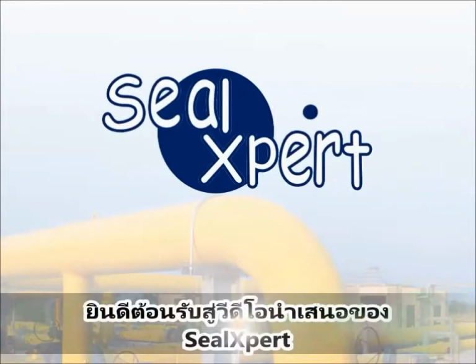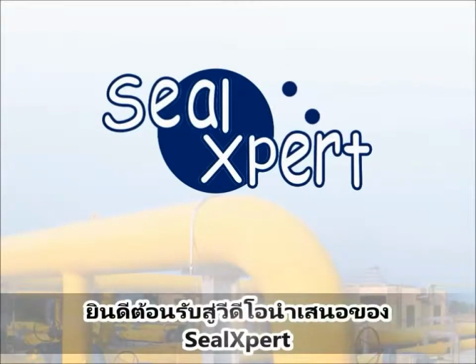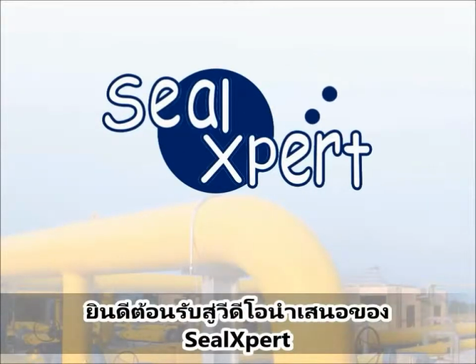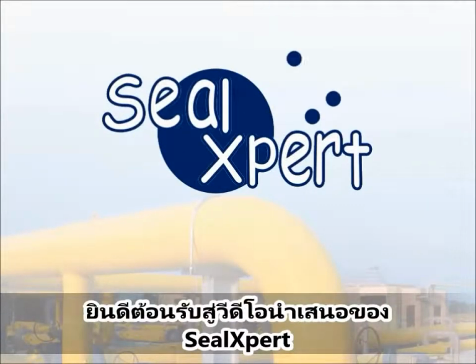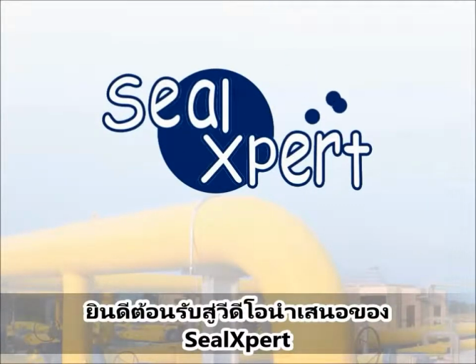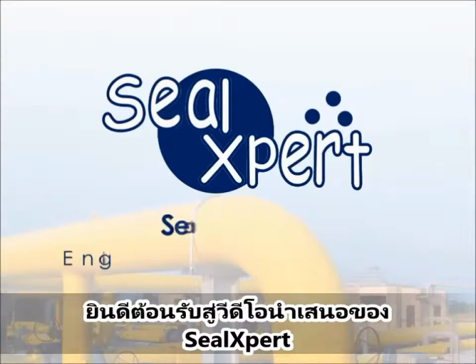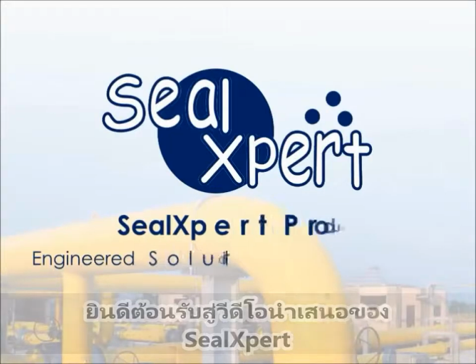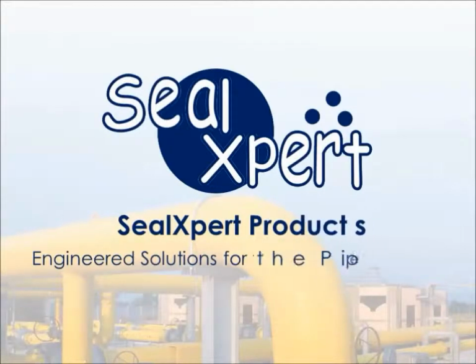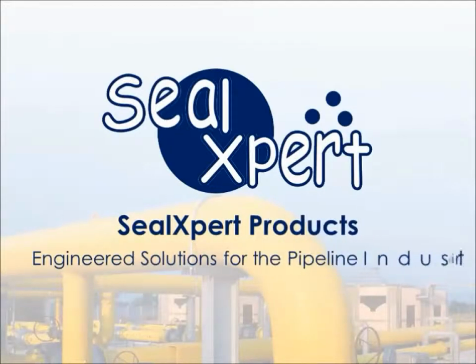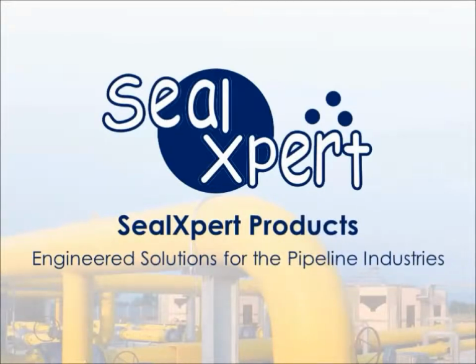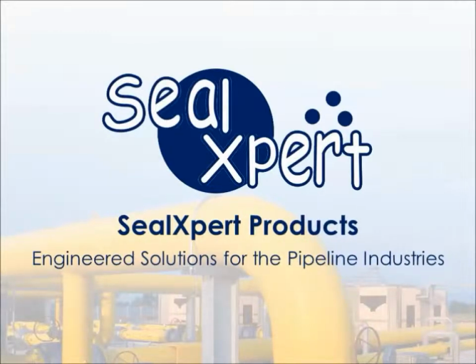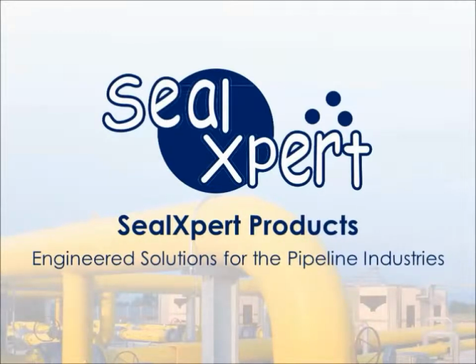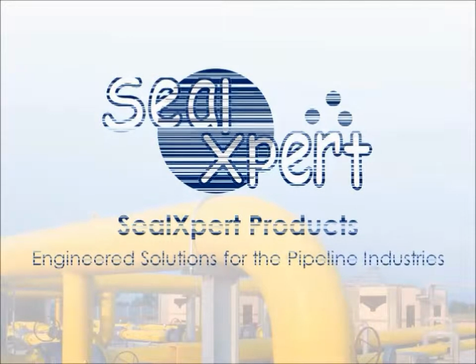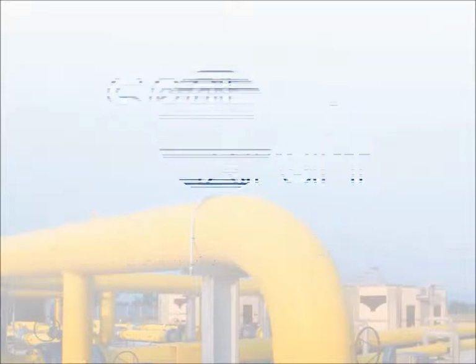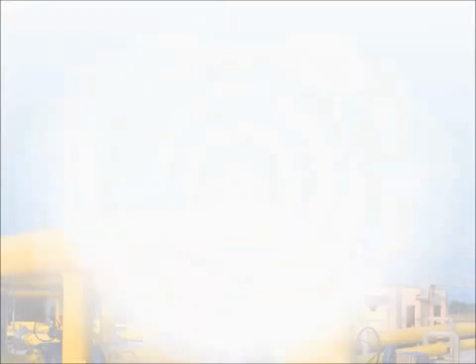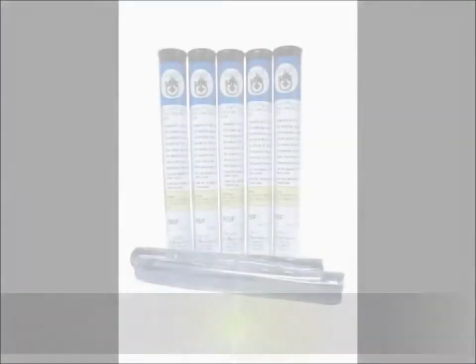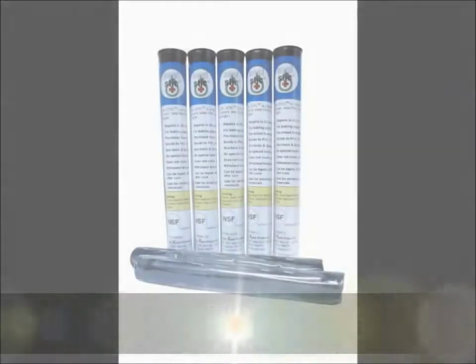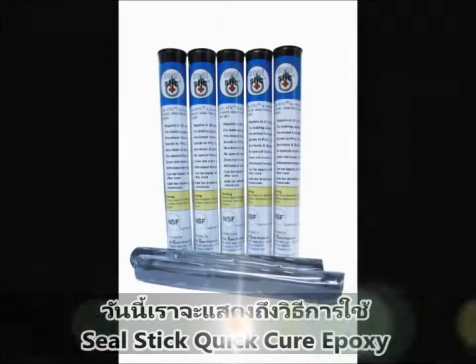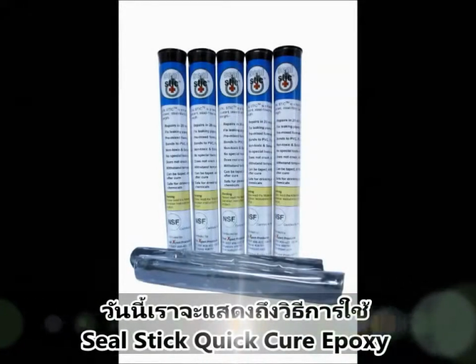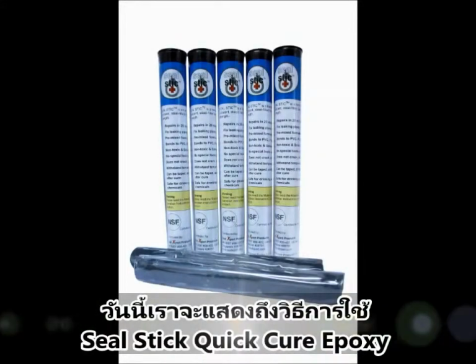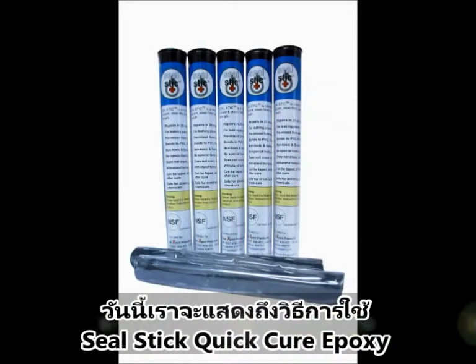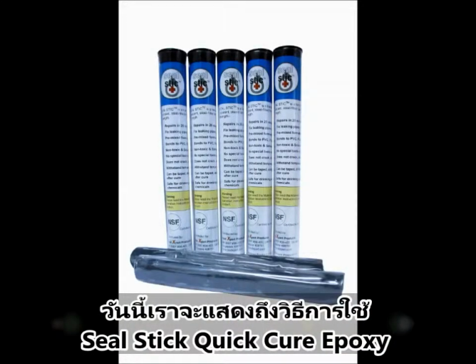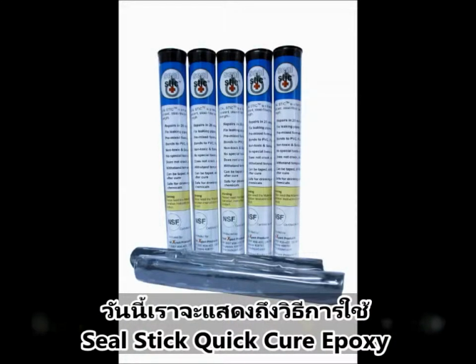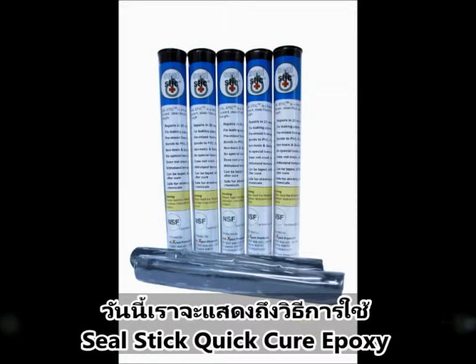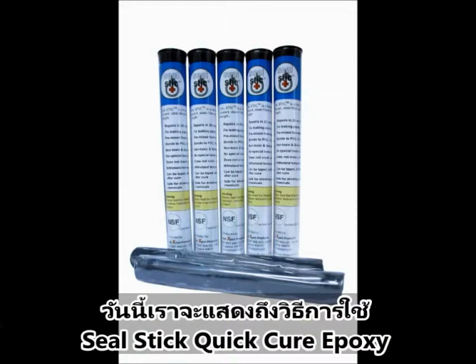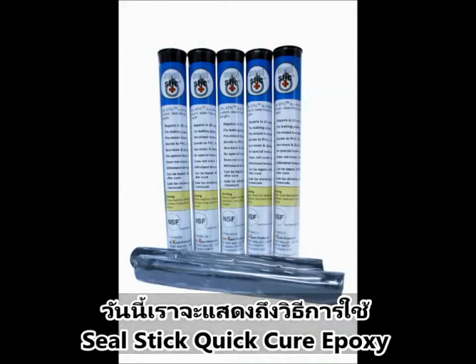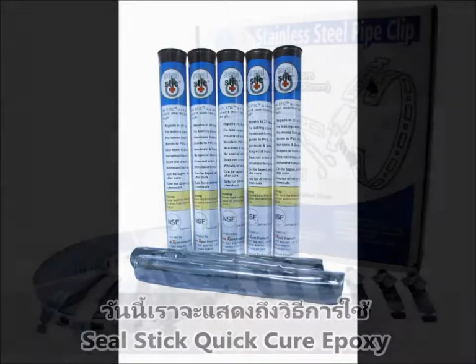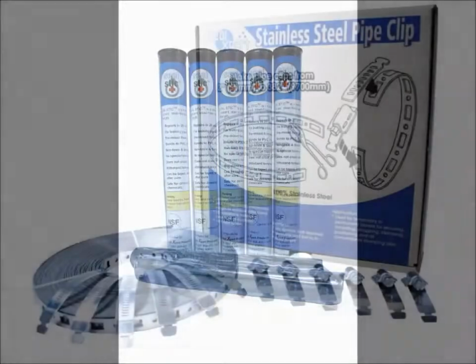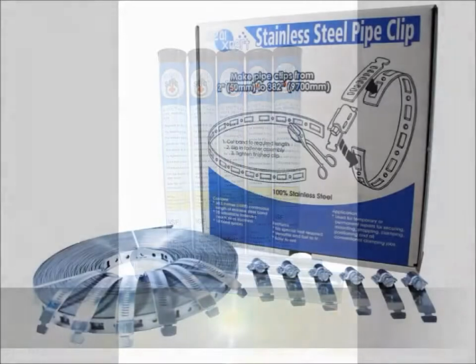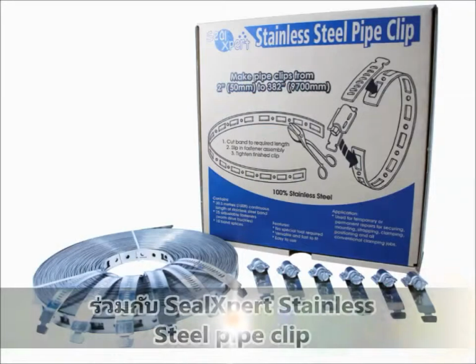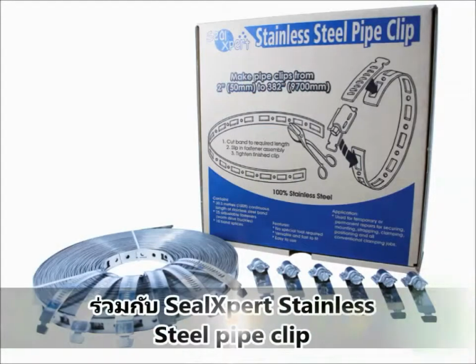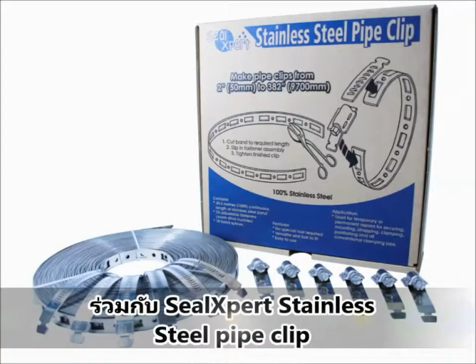Welcome to the SealExpert video presentation. Today, we are going to show you how to use the Seal Stick Quick Cure Epoxy Stick with the SealExpert stainless steel pipe clip.